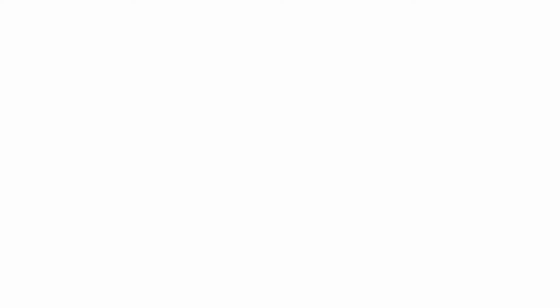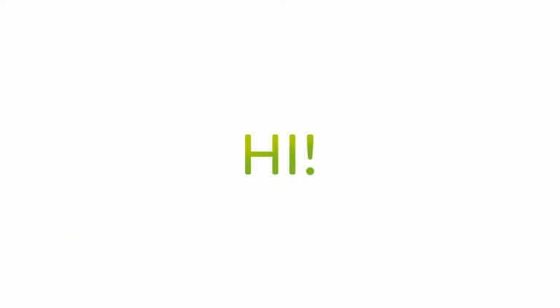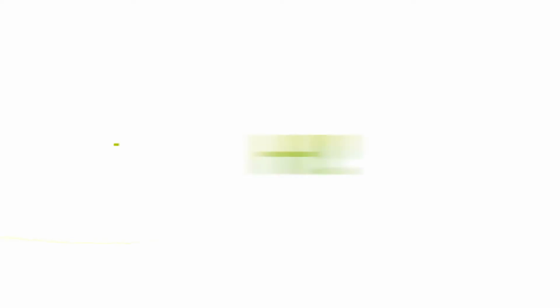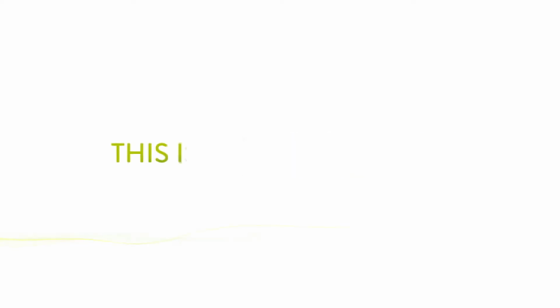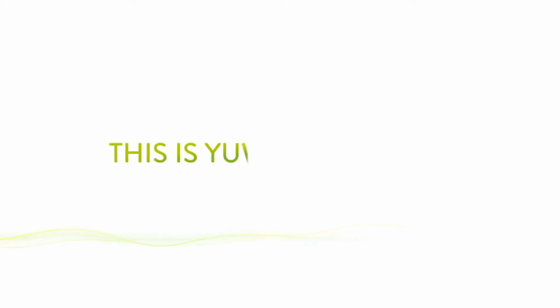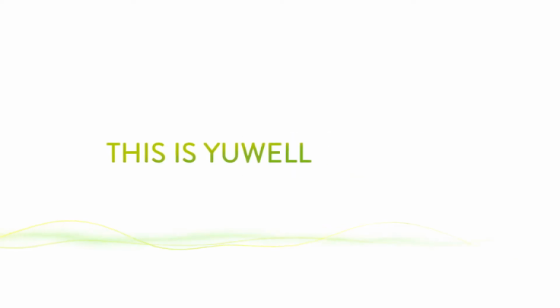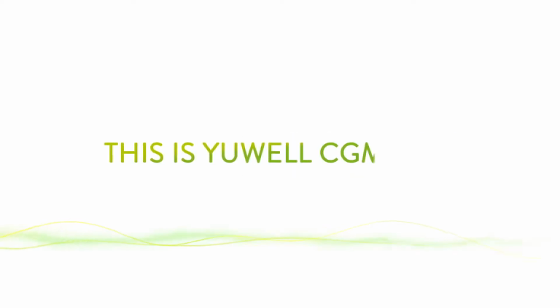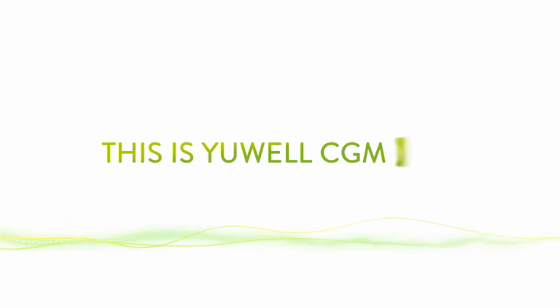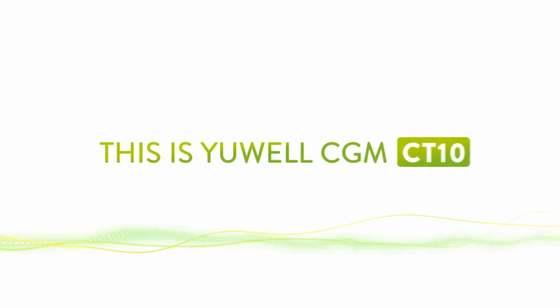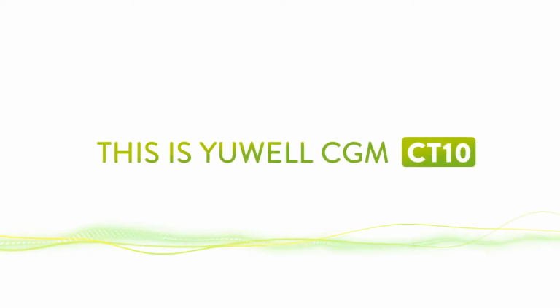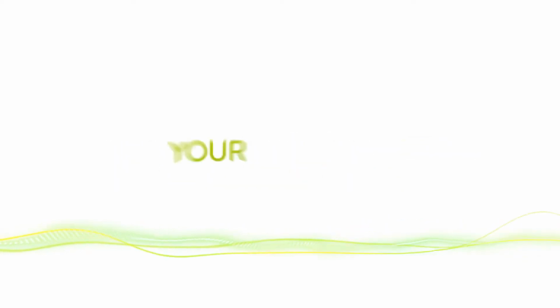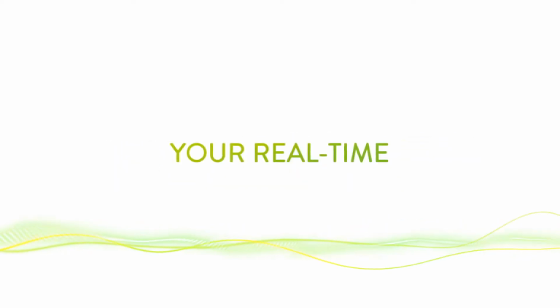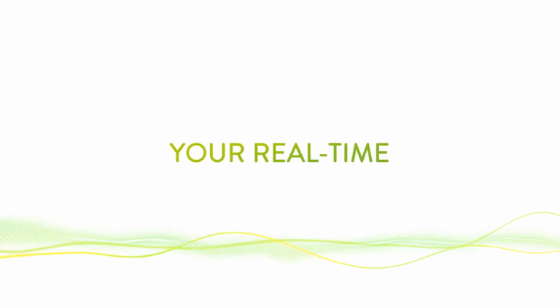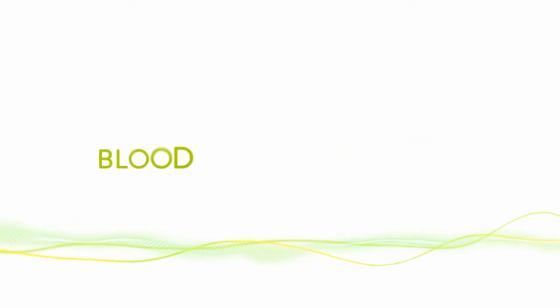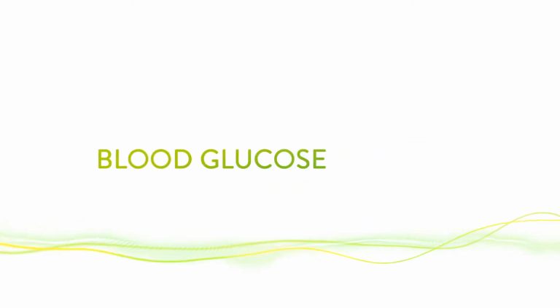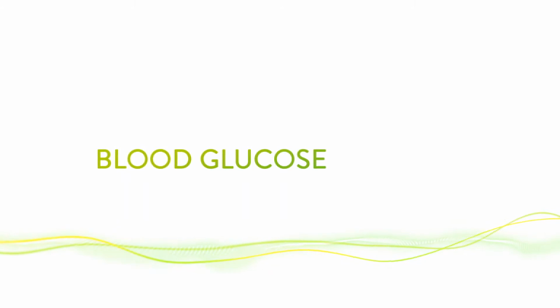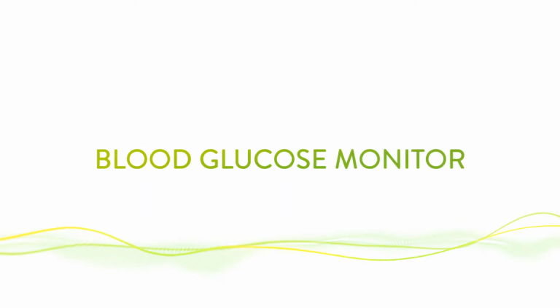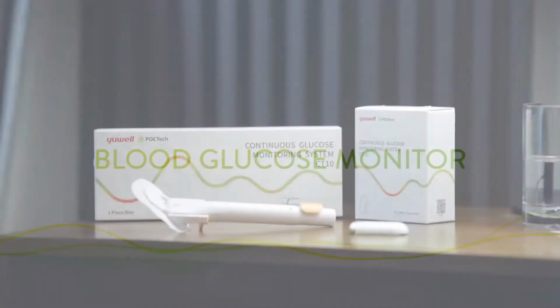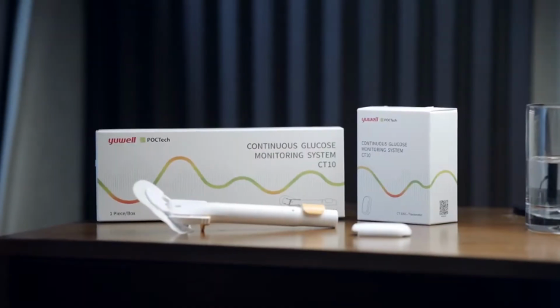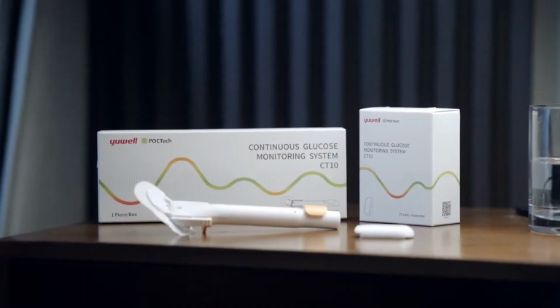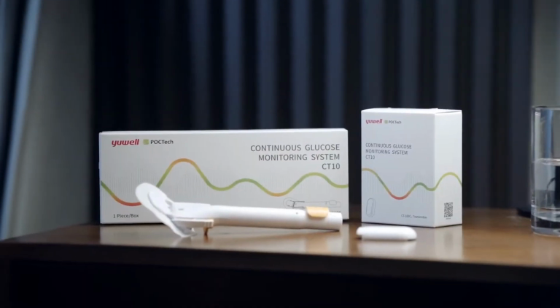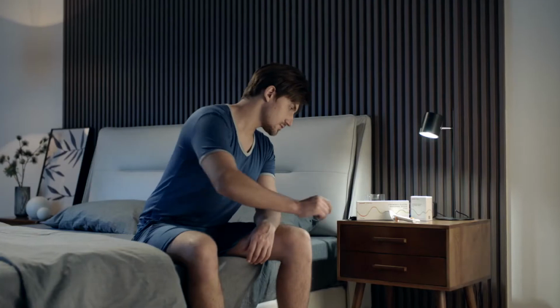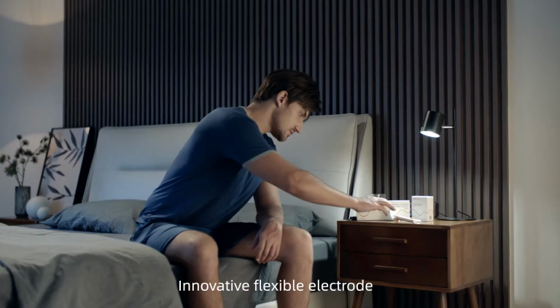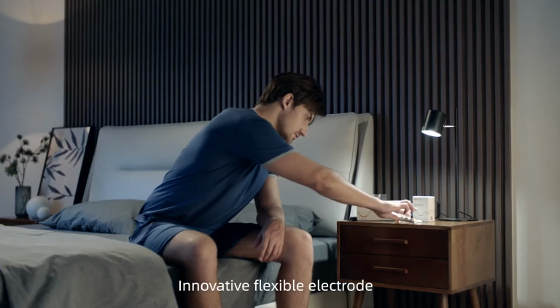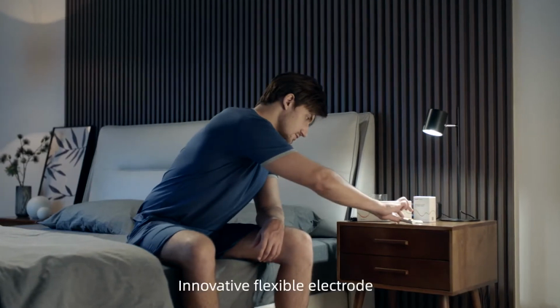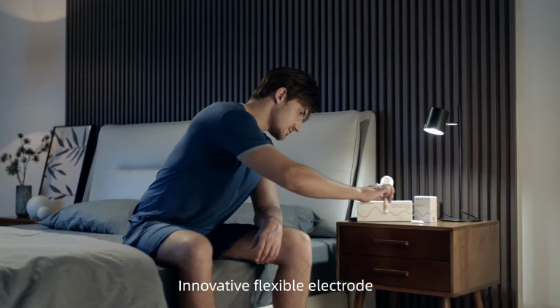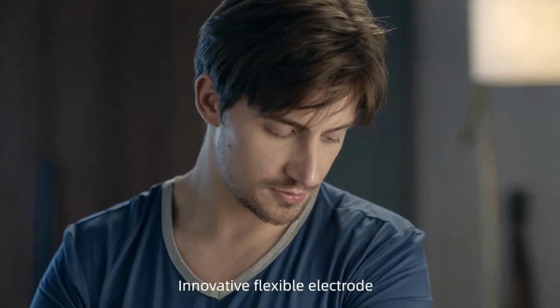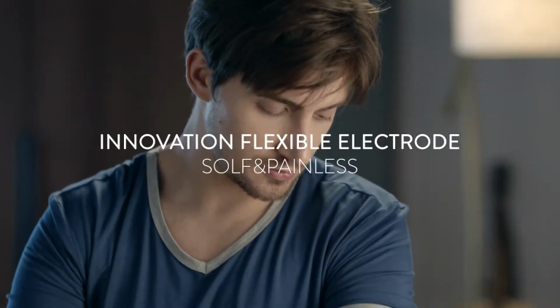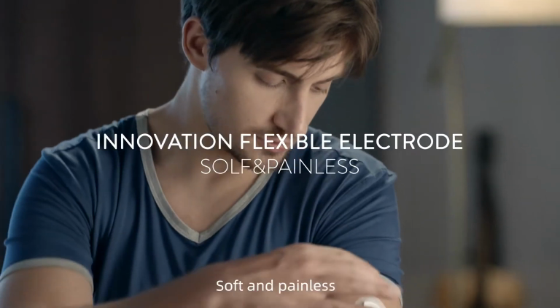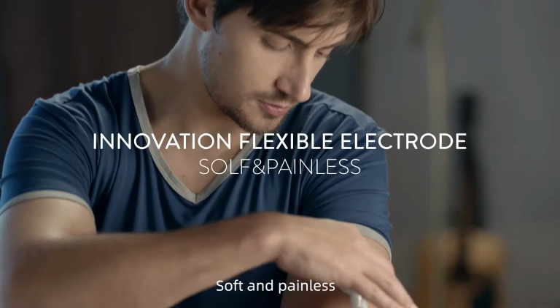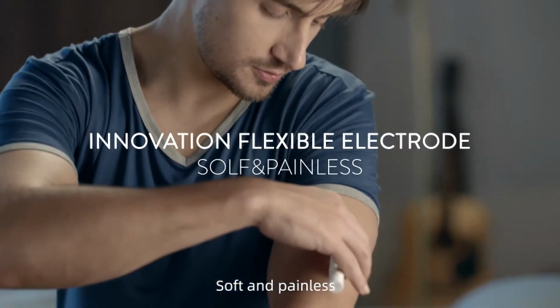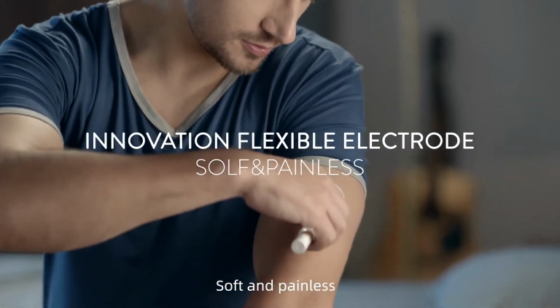Hi, this is Yuwao CGM CT10, your real-time blood glucose monitor. Innovation flexible electrode, soft and painless.